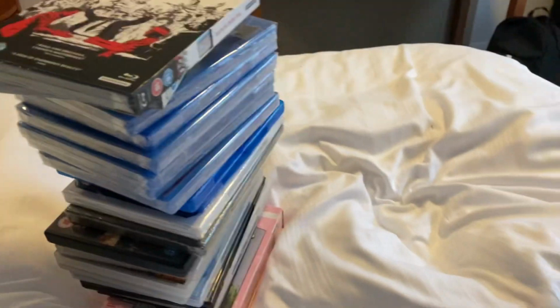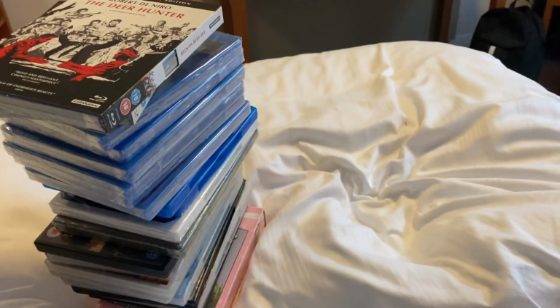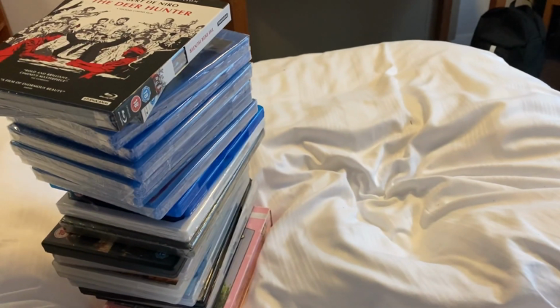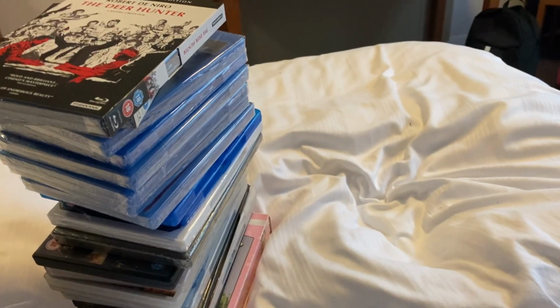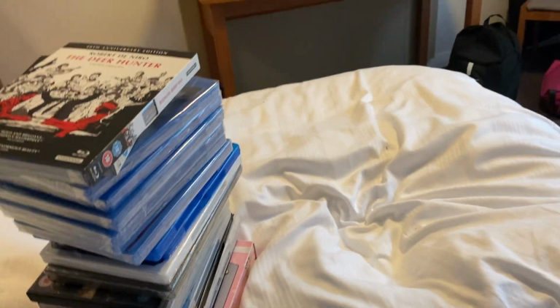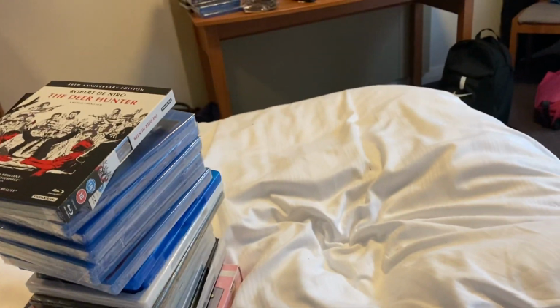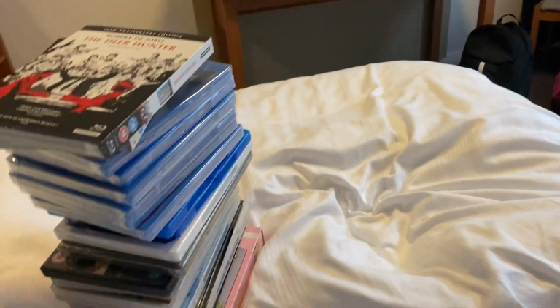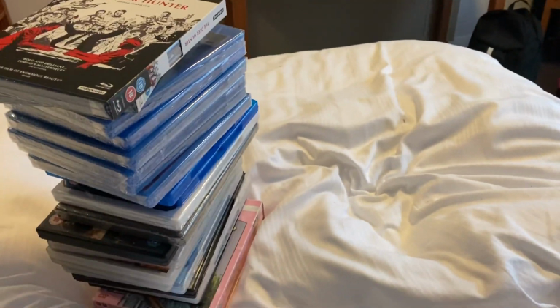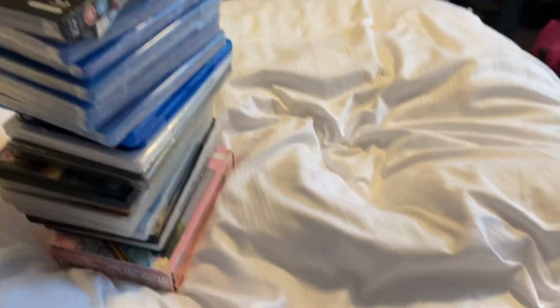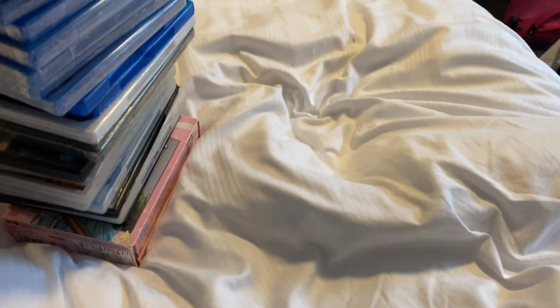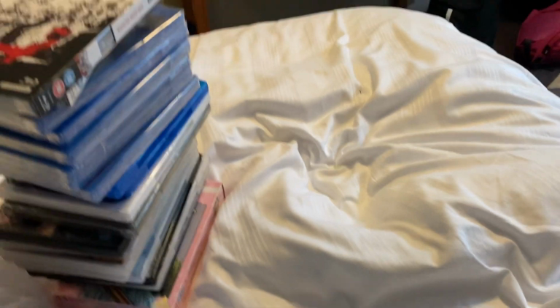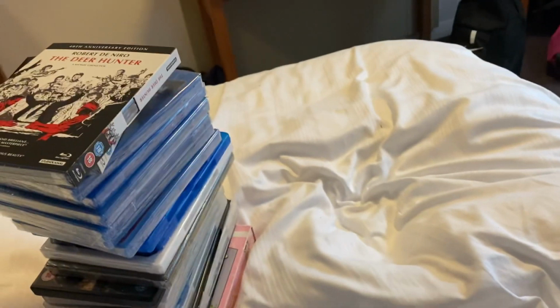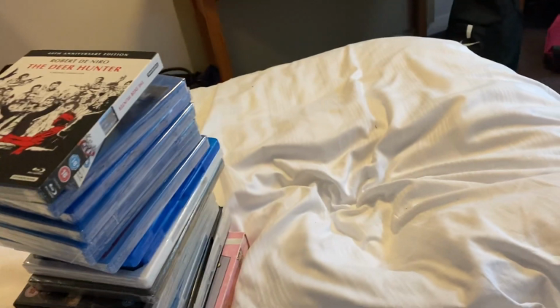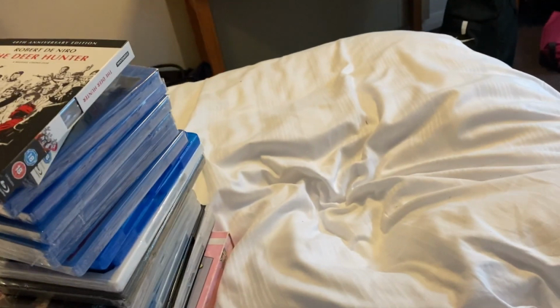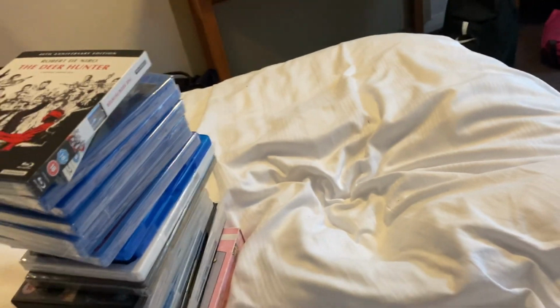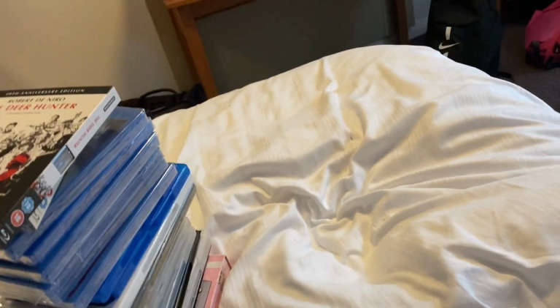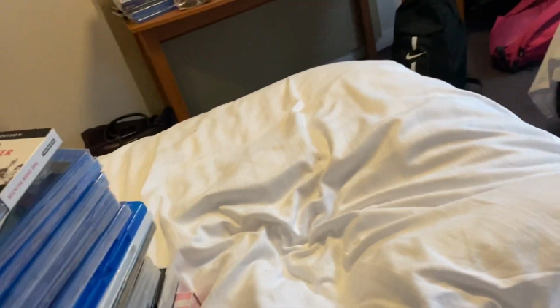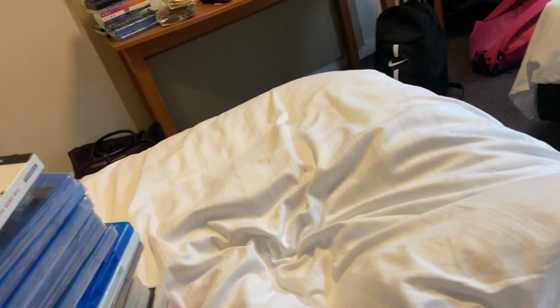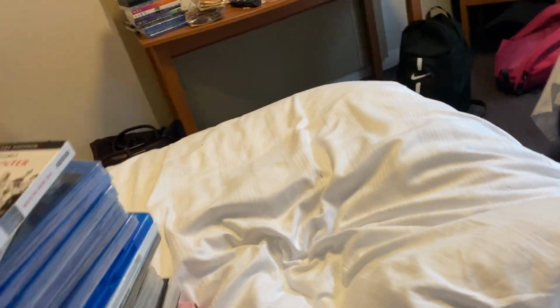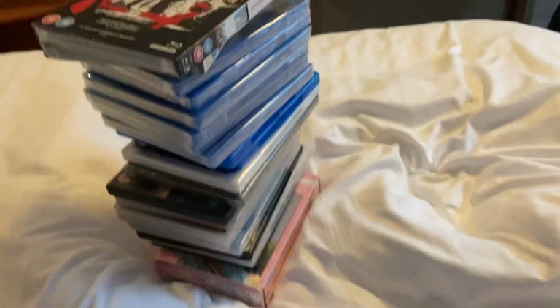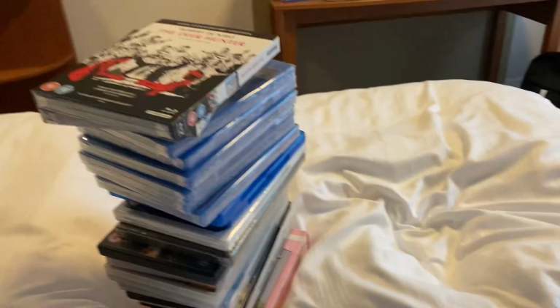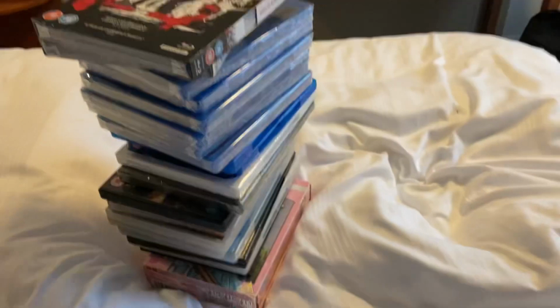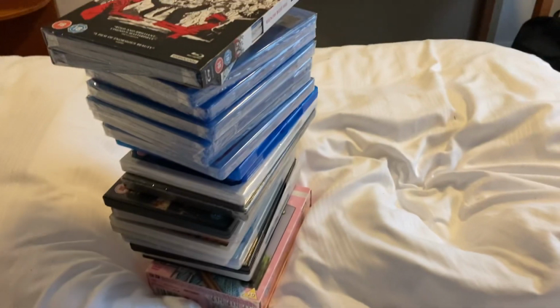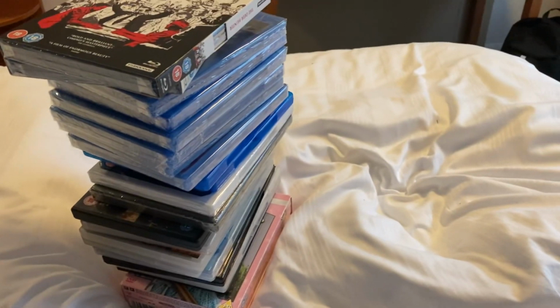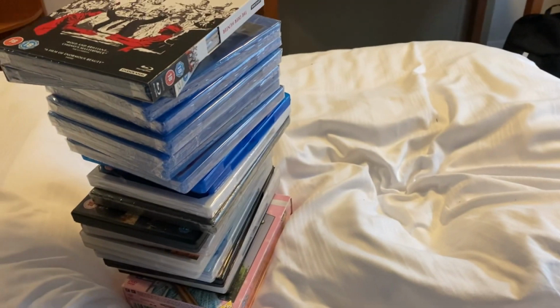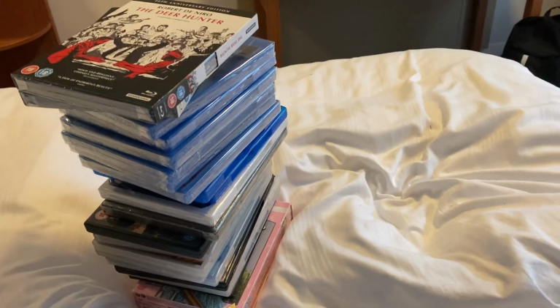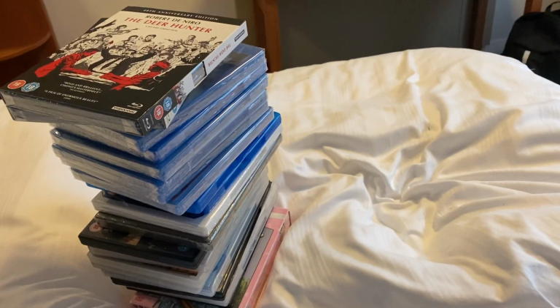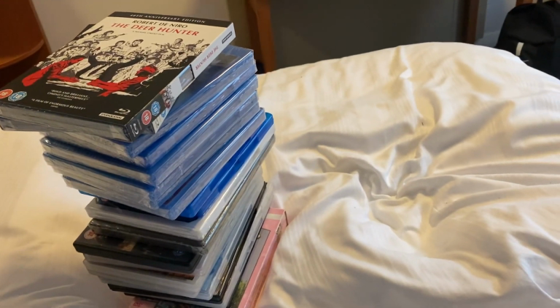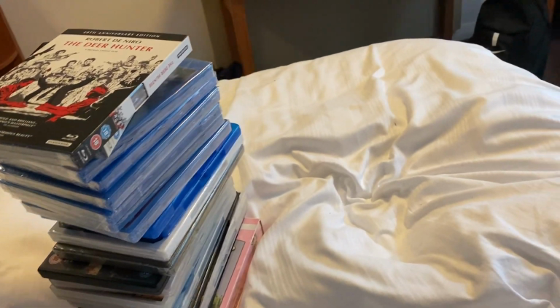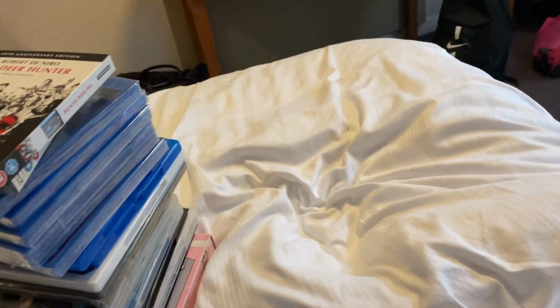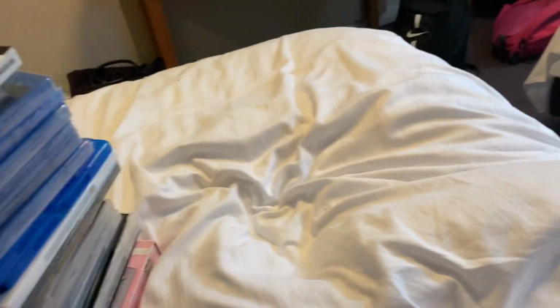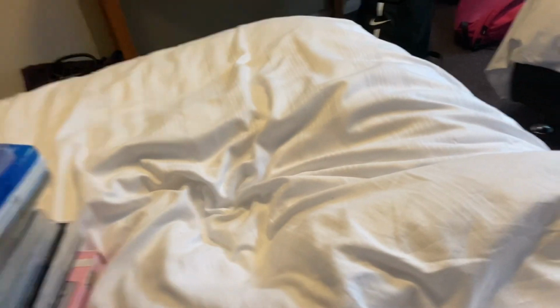Hey guys, this is the bestest Nintendo DS player in the world here, and I'm back with the third and final Barnsley Media update. This one's a bit of a downsize from the previous one, as you all know, but I still have quite a few things, so here we go — I've got myself one.